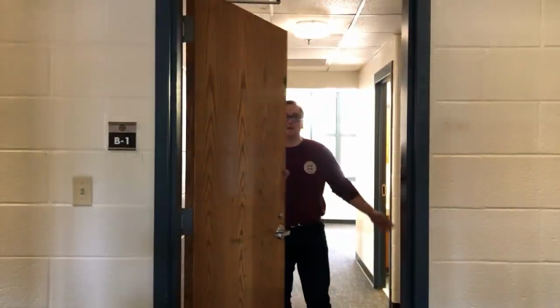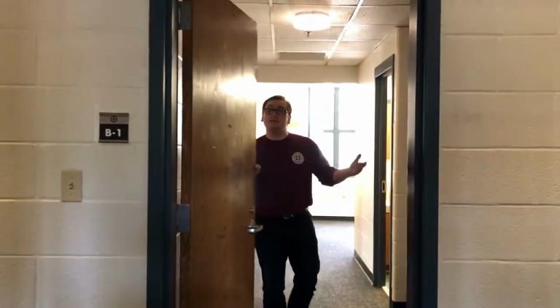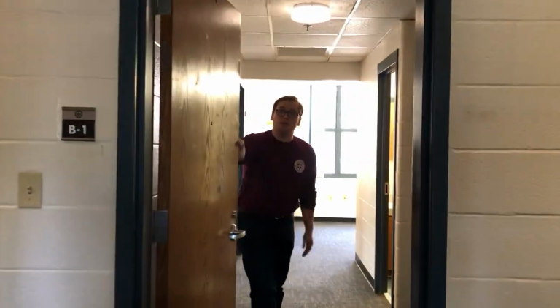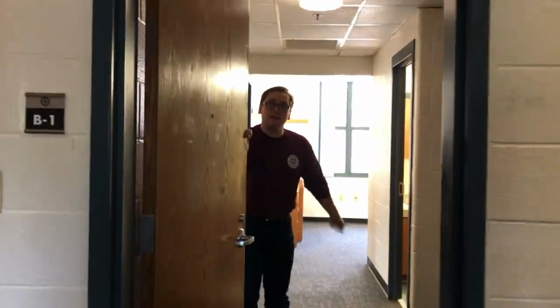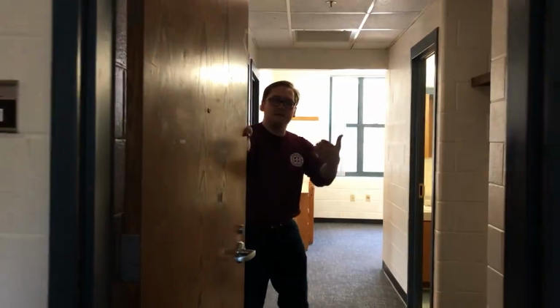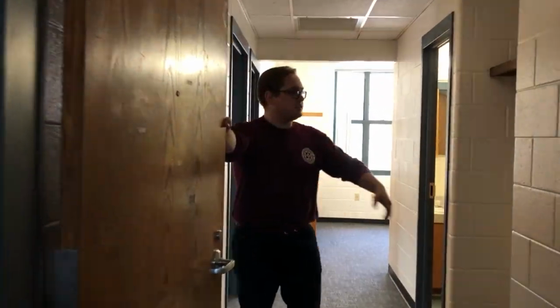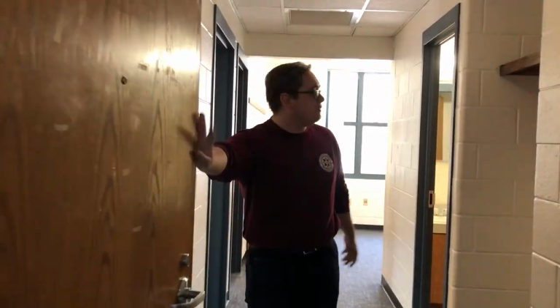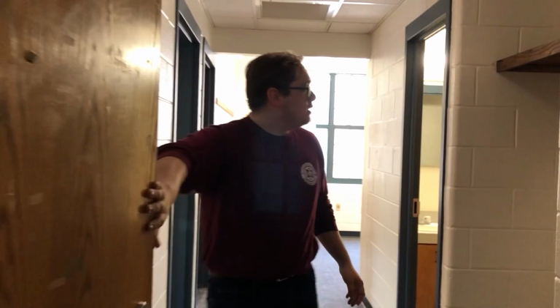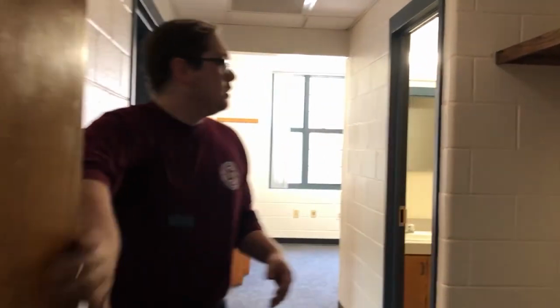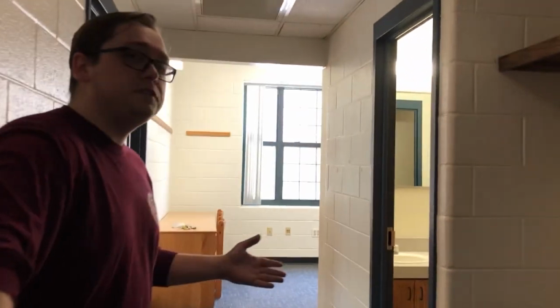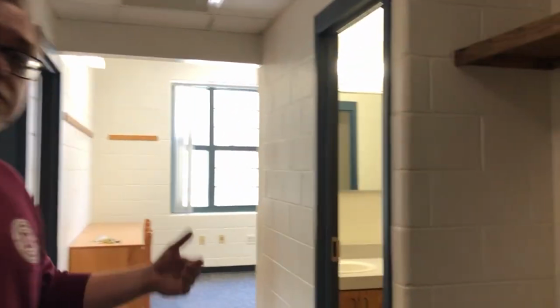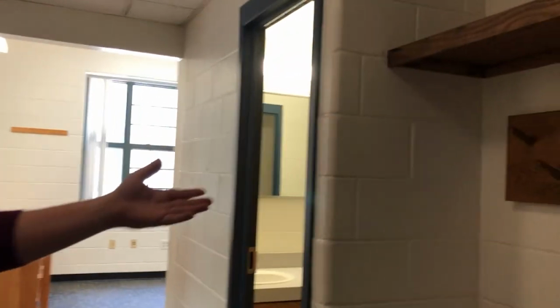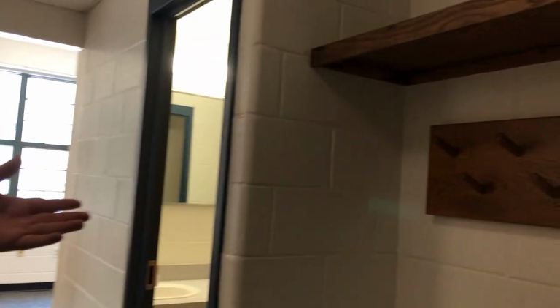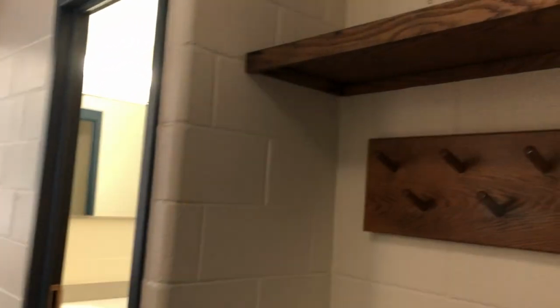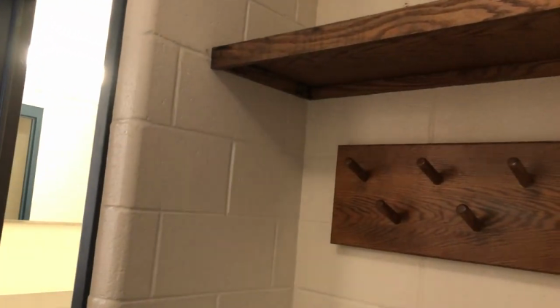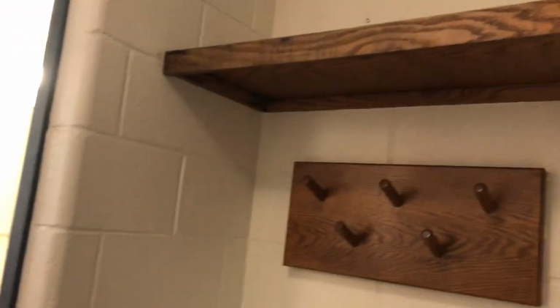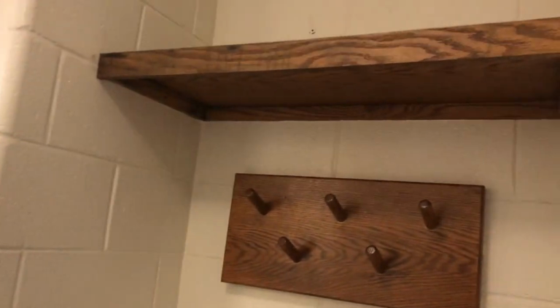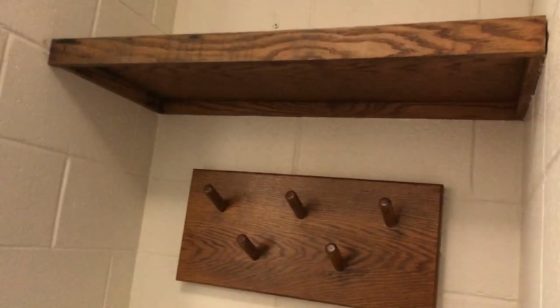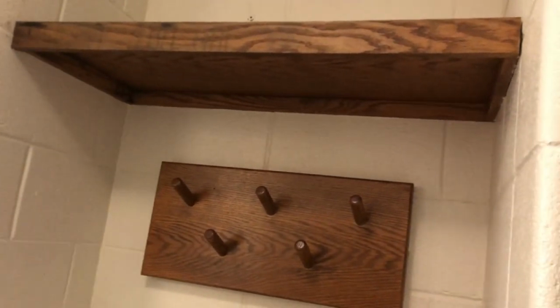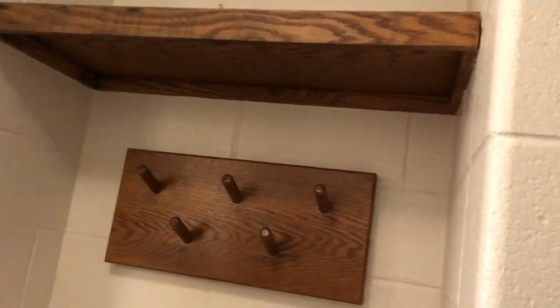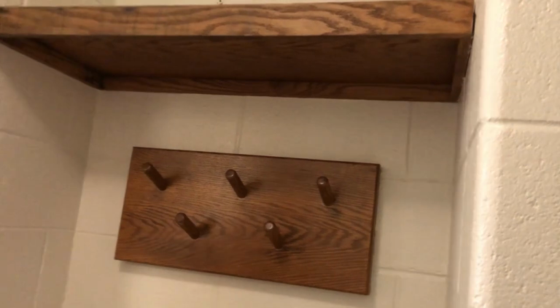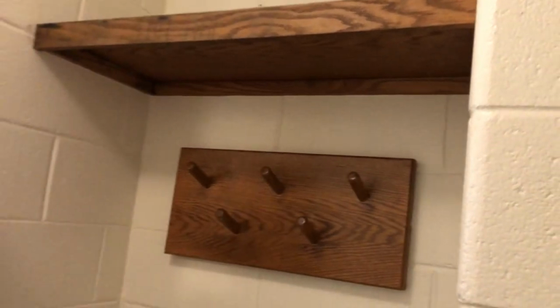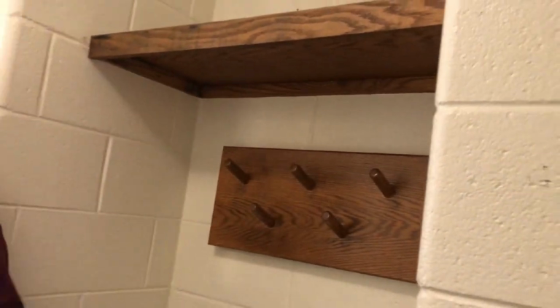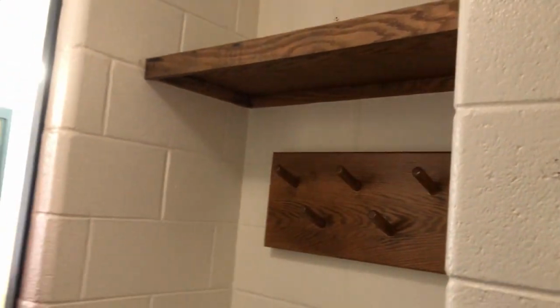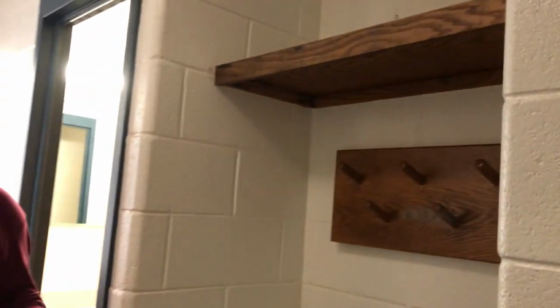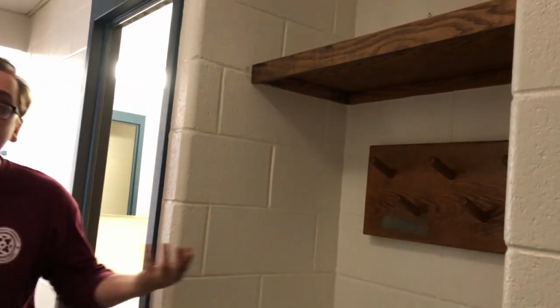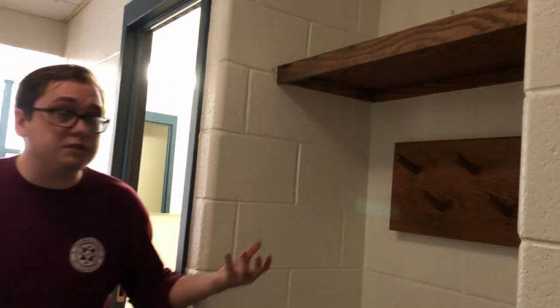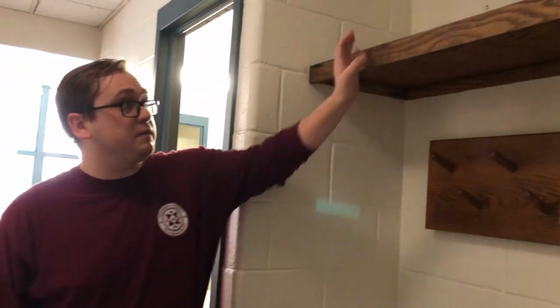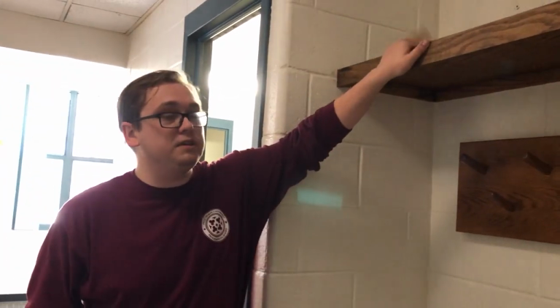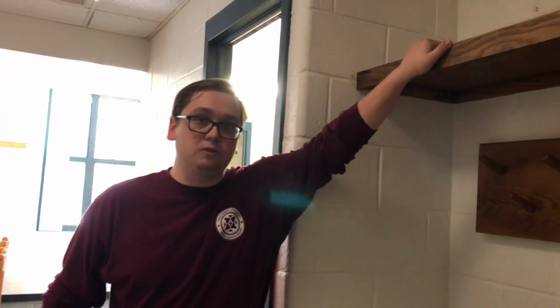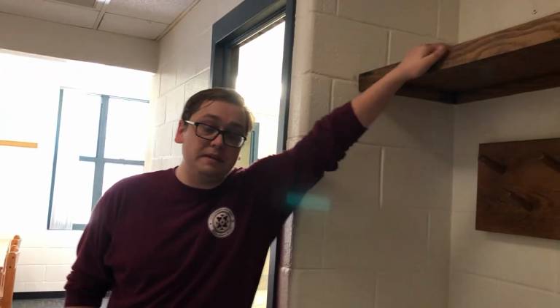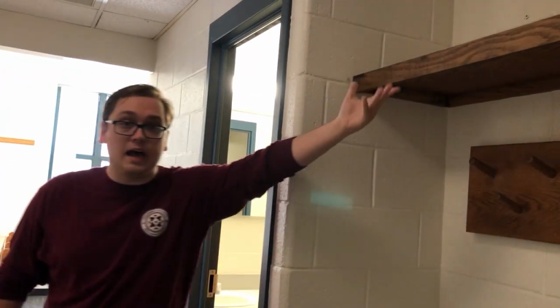Welcome to Dempsey B1 everyone, come on inside. First thing that you'll see up here on the right is our hangout space where you're going to have space for keys, jackets, really anything that you need, as well as some additional storage space up top.